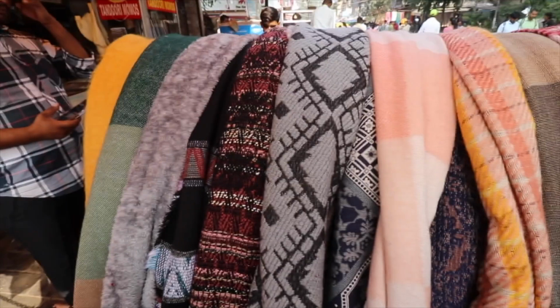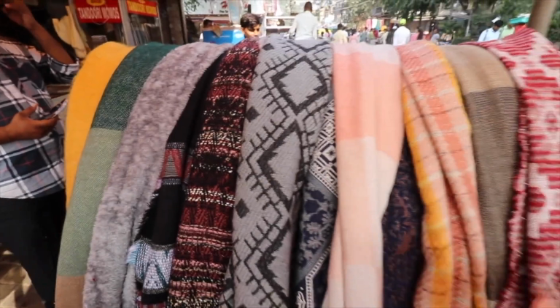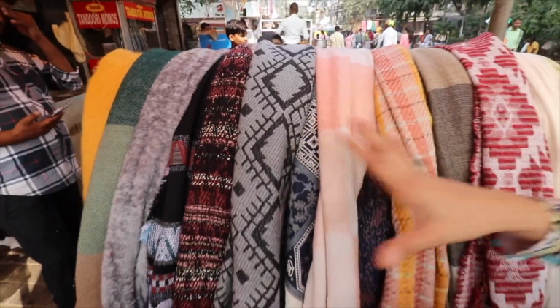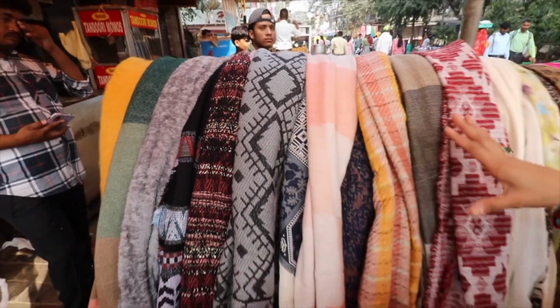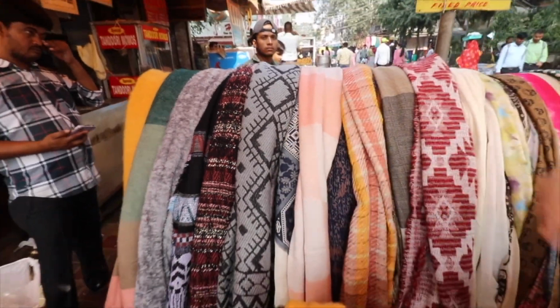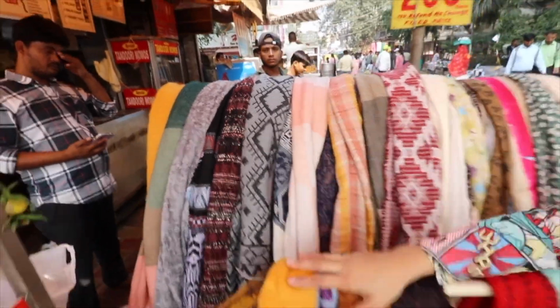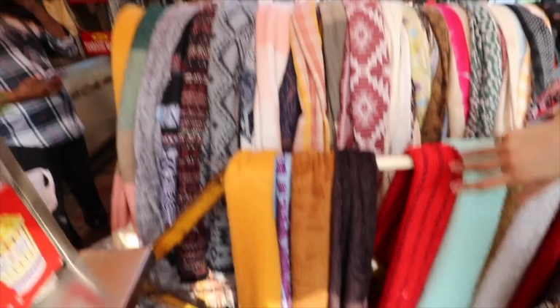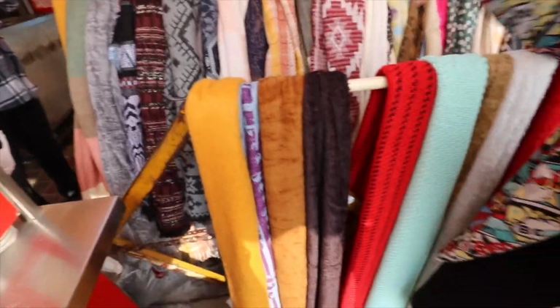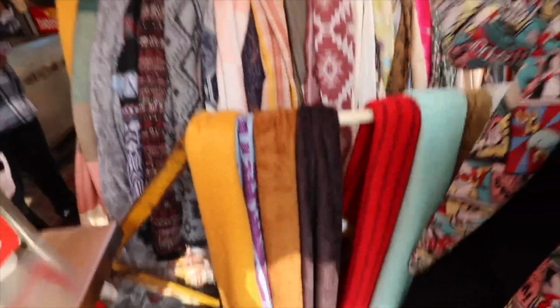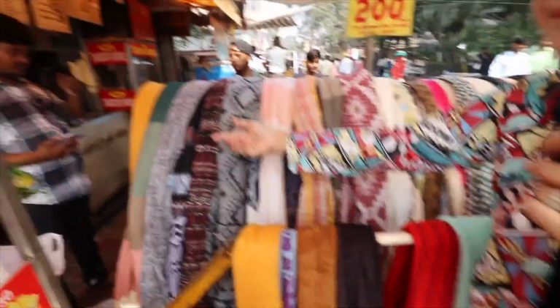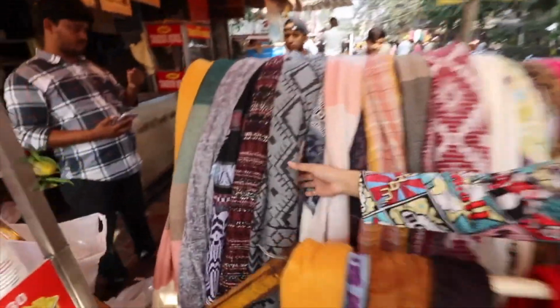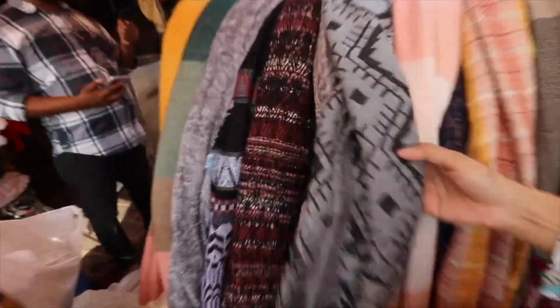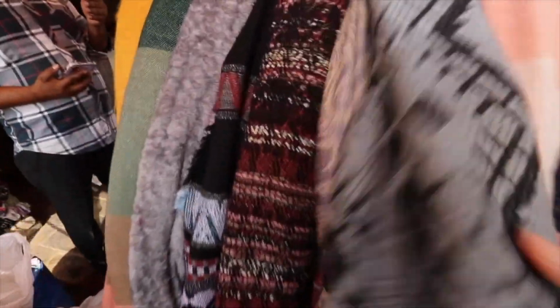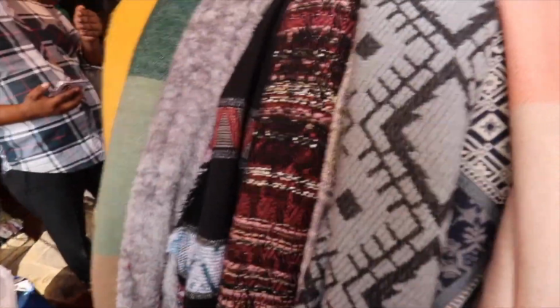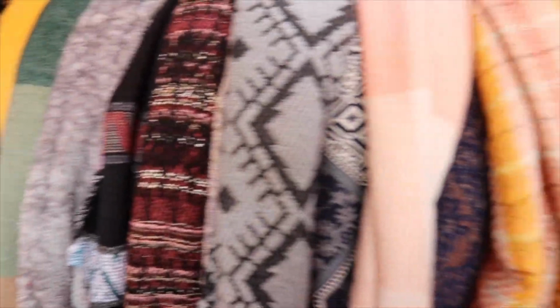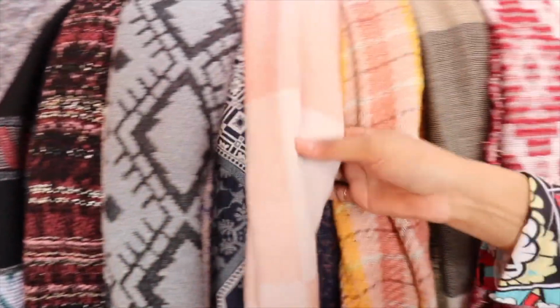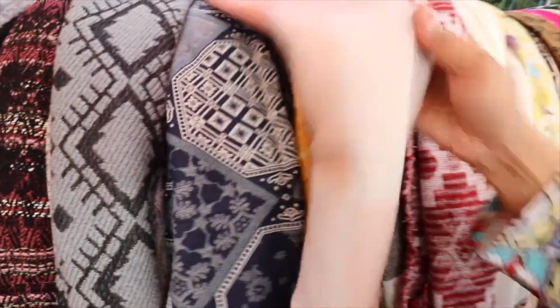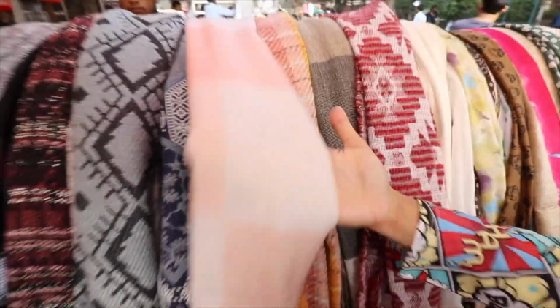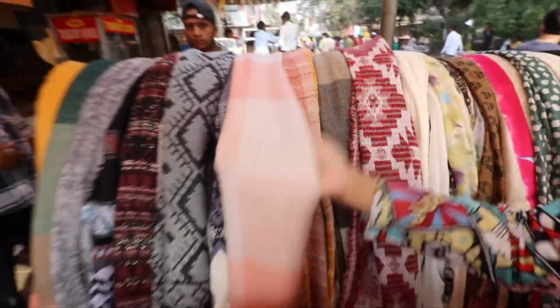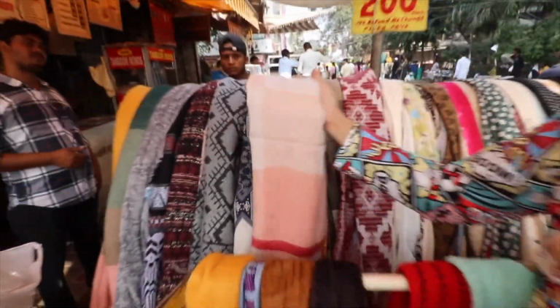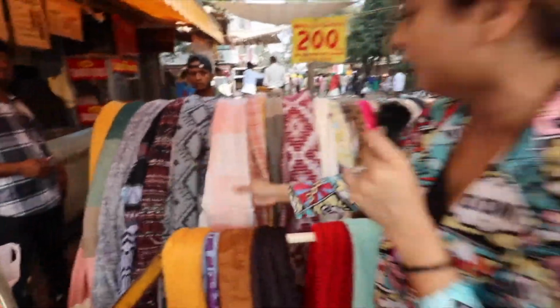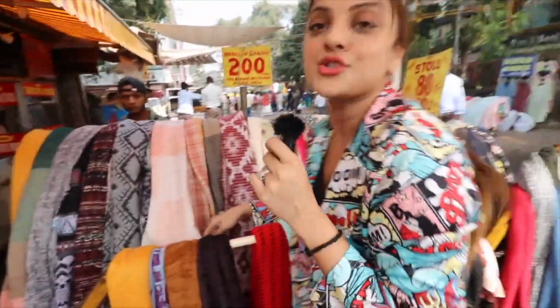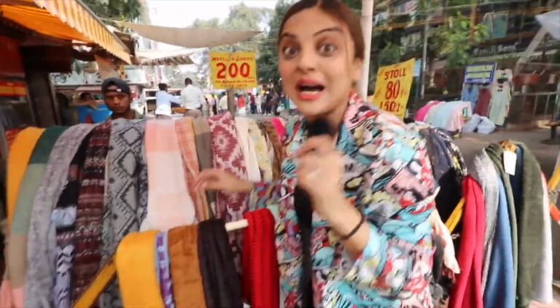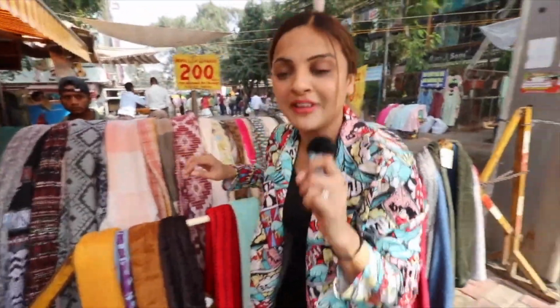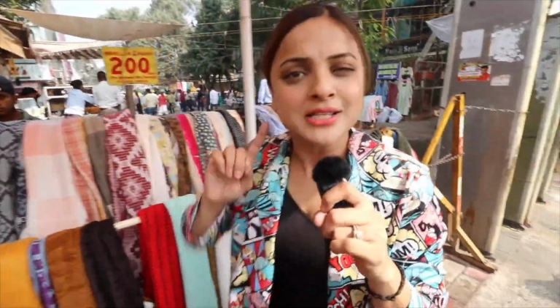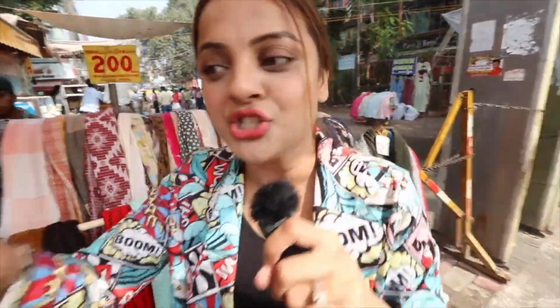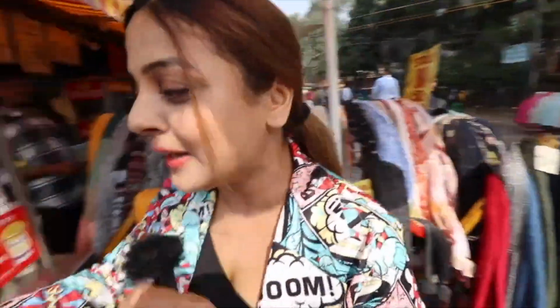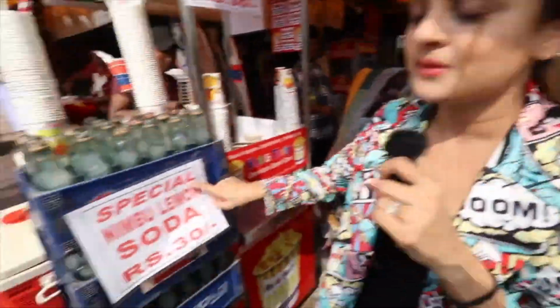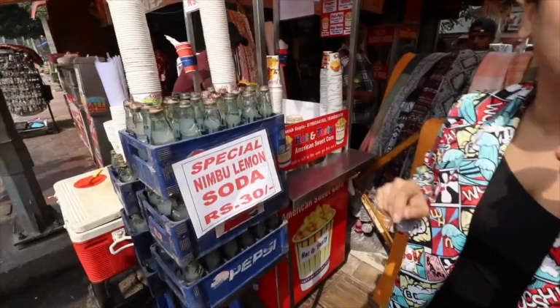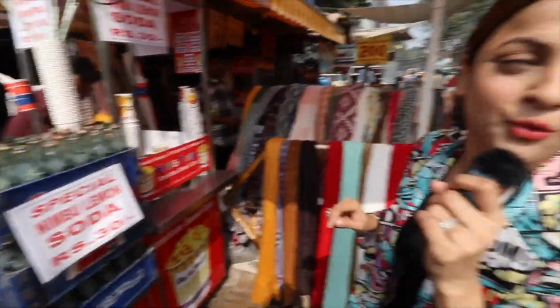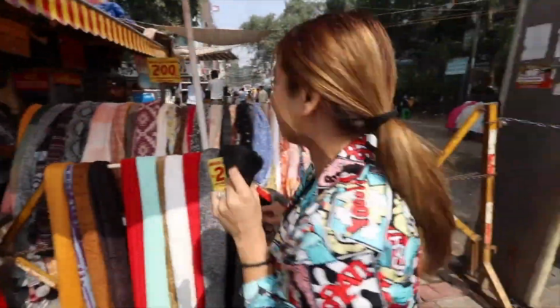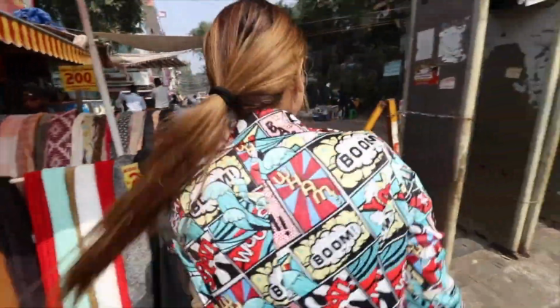Basically this one is printed. If you want without print, that is Rs.200. If you want printed winter stole, that is also Rs.200. And this is also a very good colour — baby pink colour. Literally, I am loving it. I don't have to drink shikanji right now, I will drink it at the end. Let's go inside.